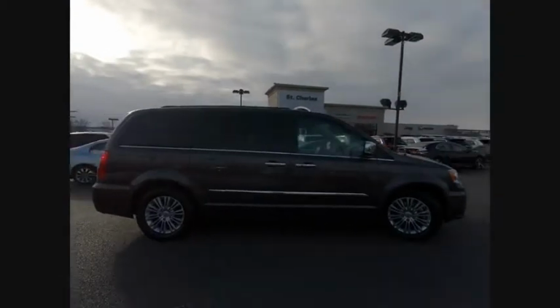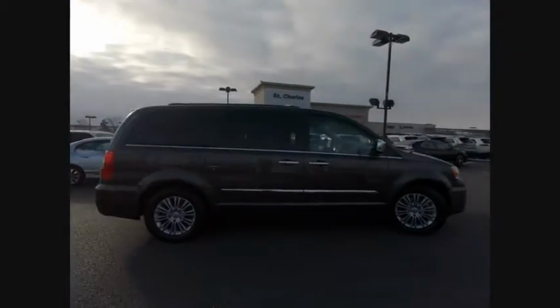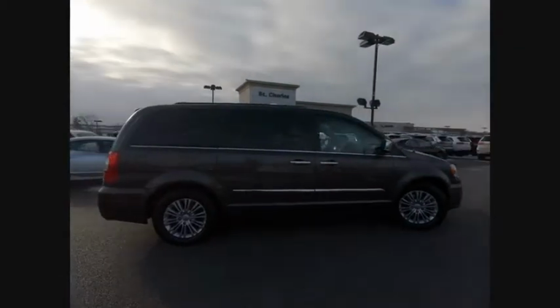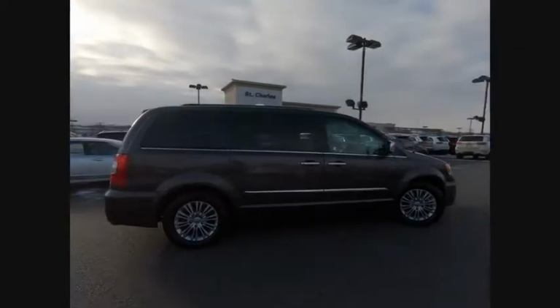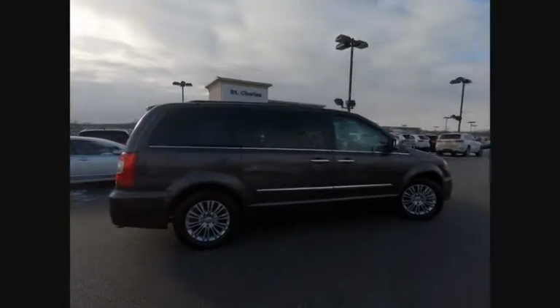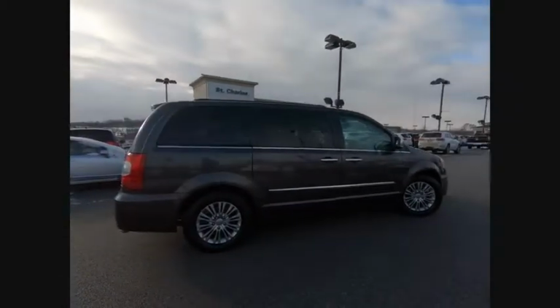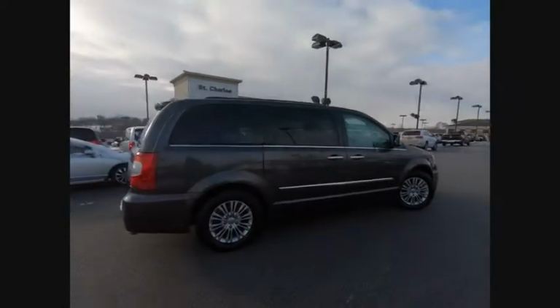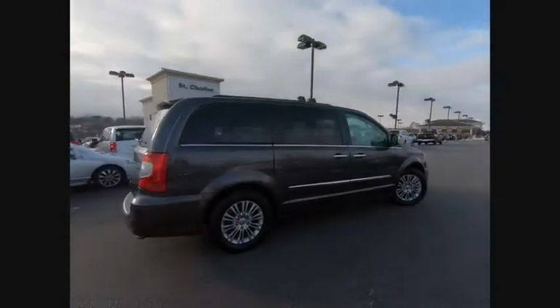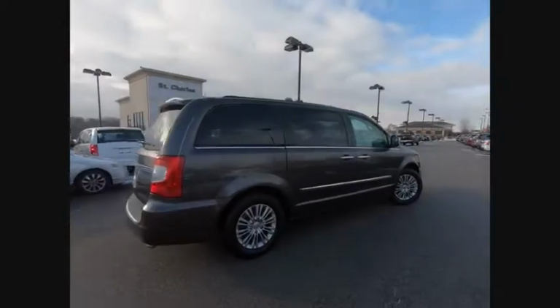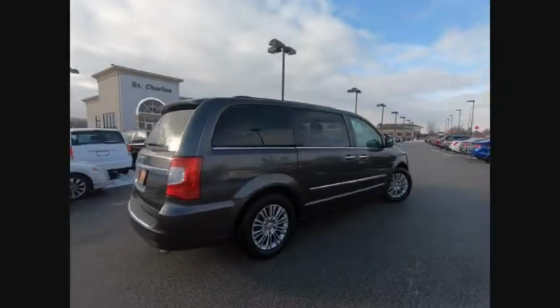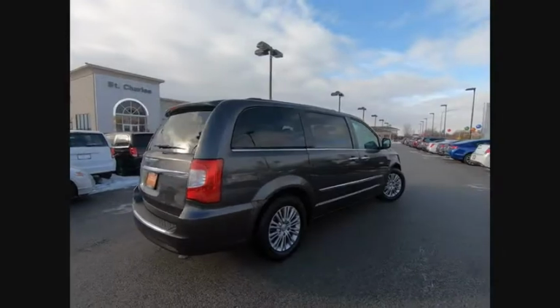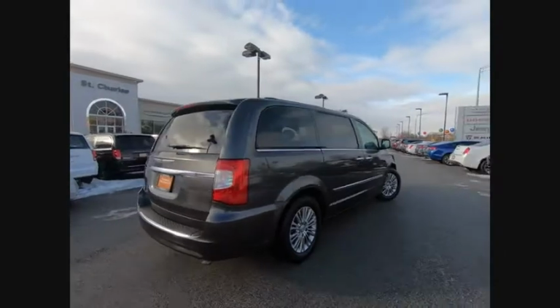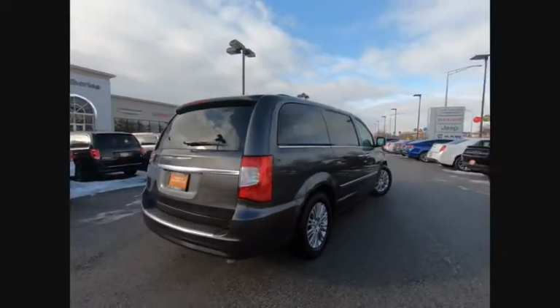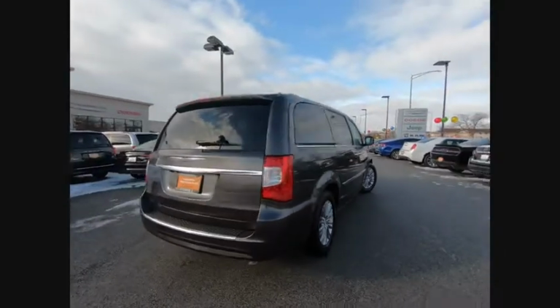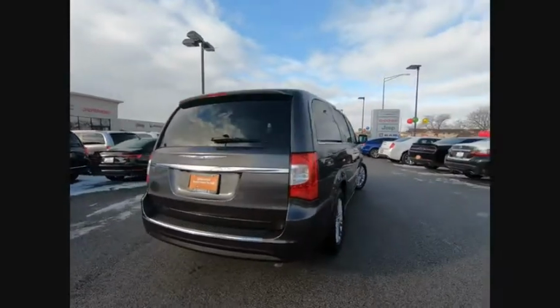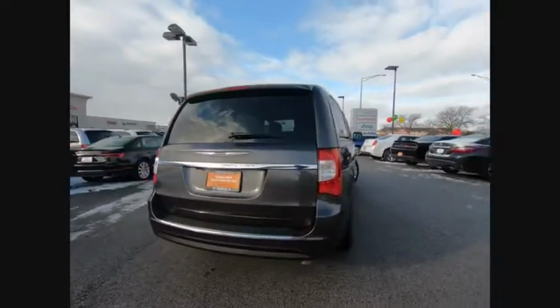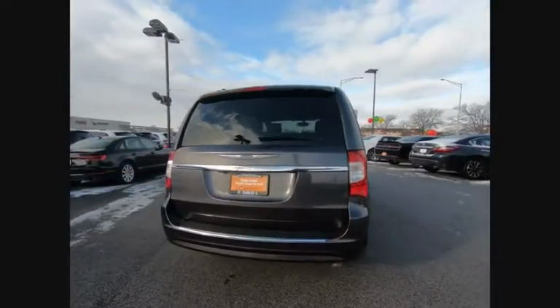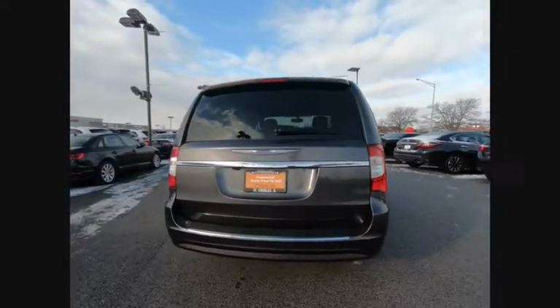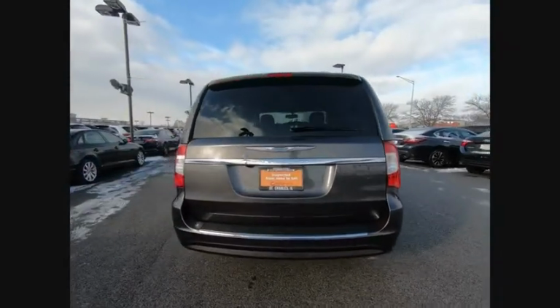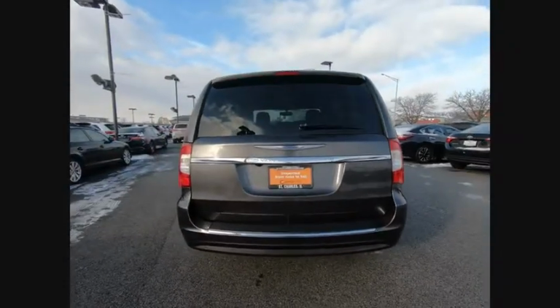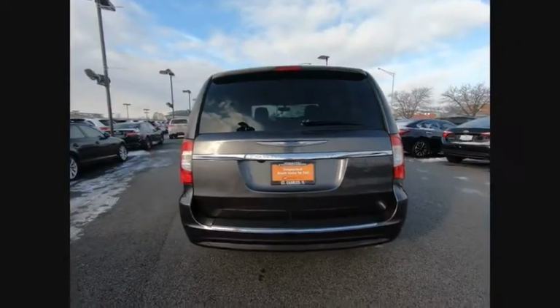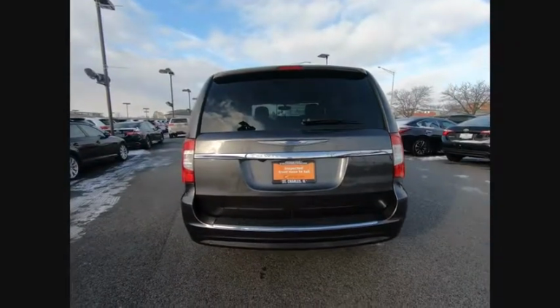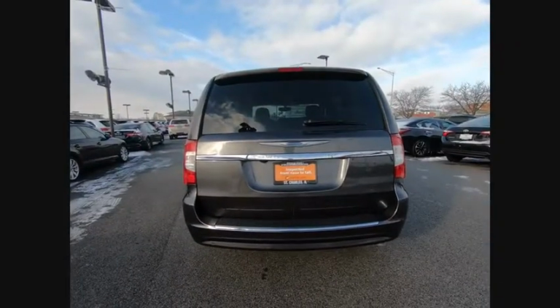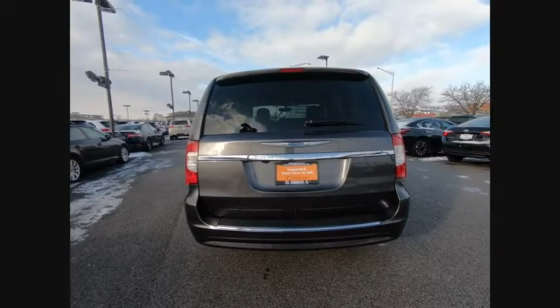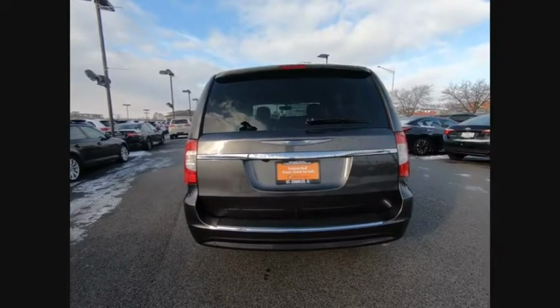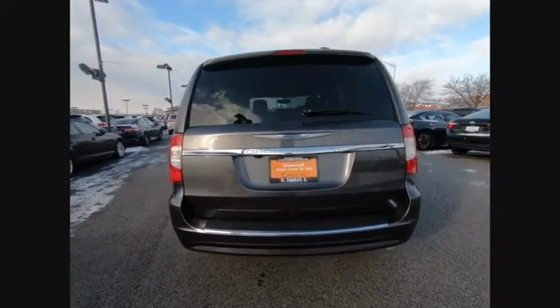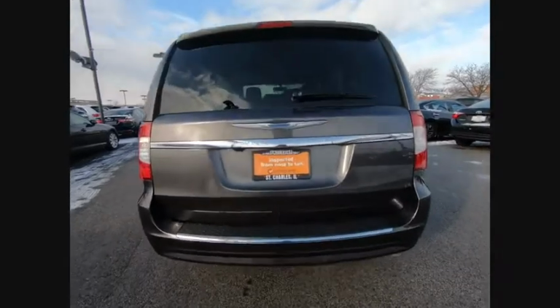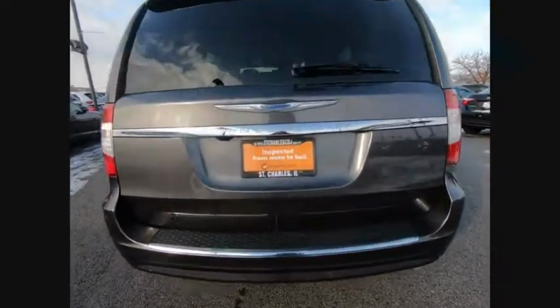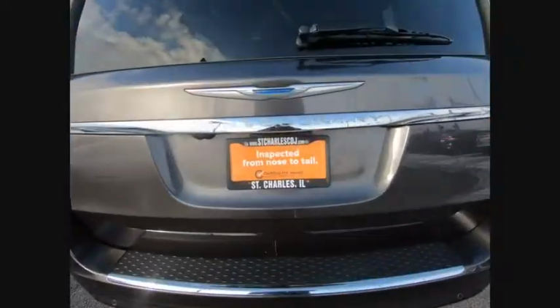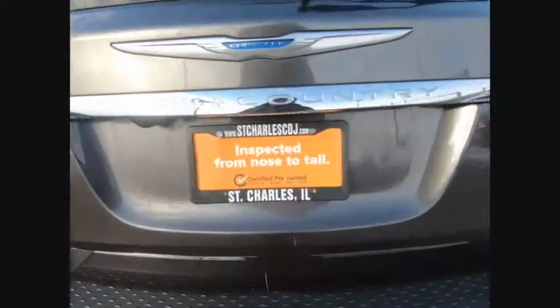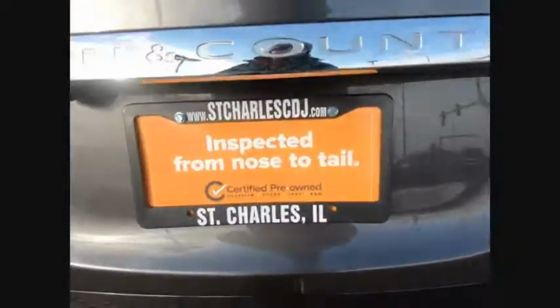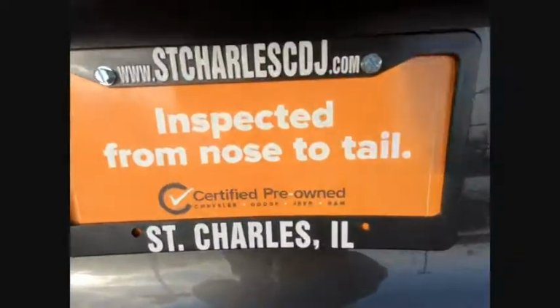Tow up to 3,600 pounds when your Town & Country is equipped with a towing prep package. Seat 7 comfortably and choose from Stow & Go Seating or the innovative Swivel & Go Seating, and is priced below $25,000.